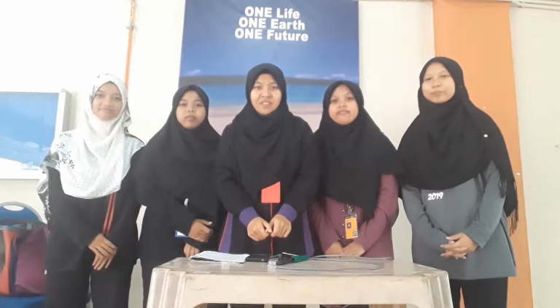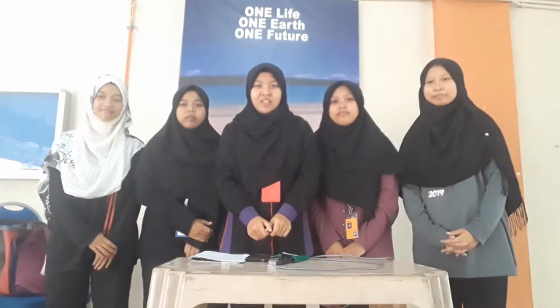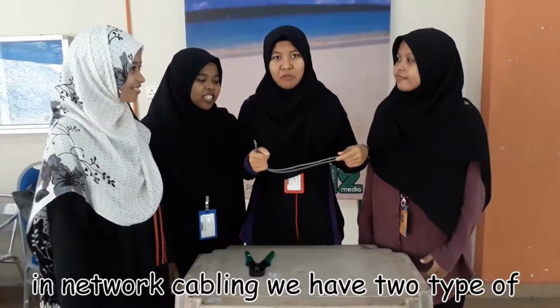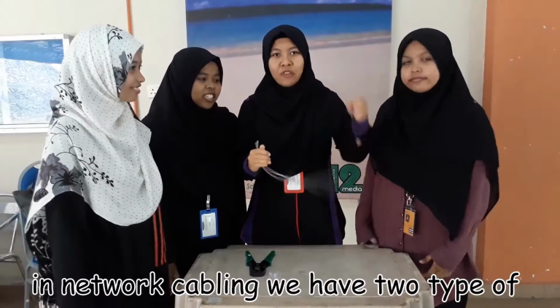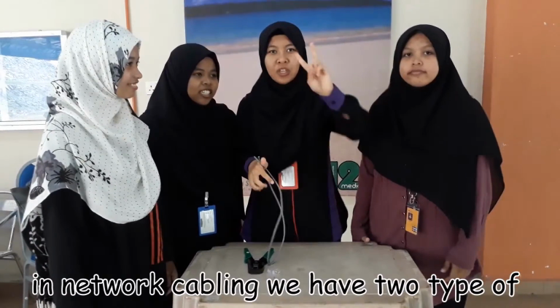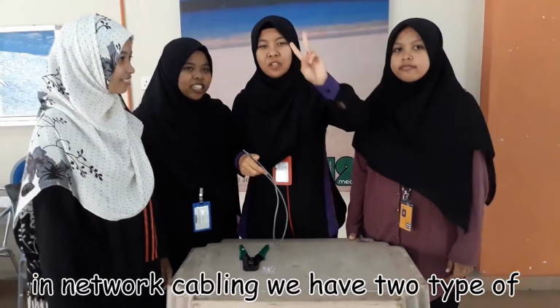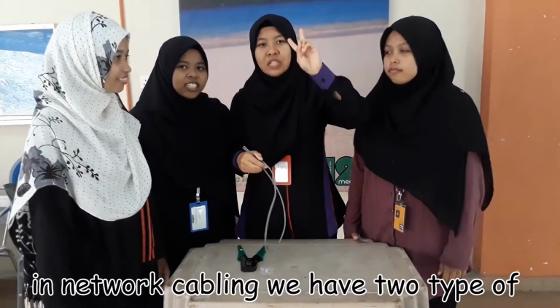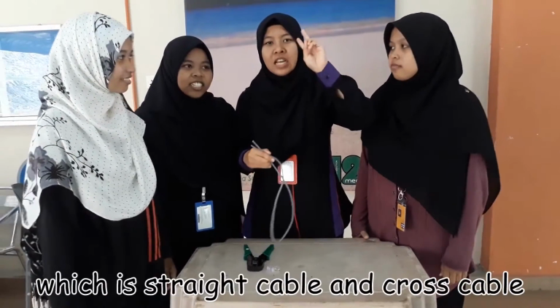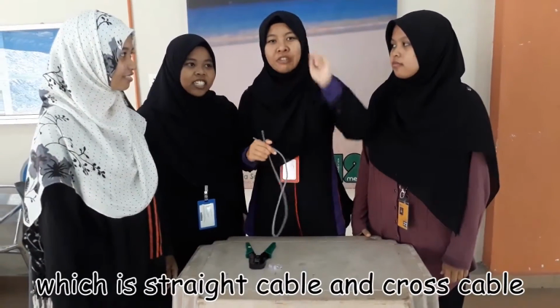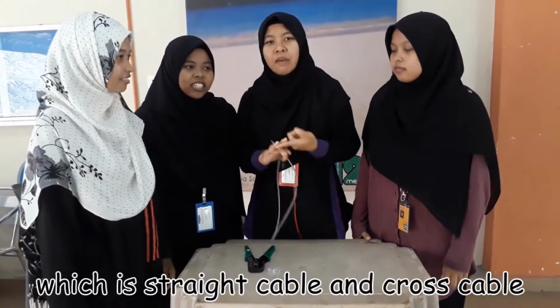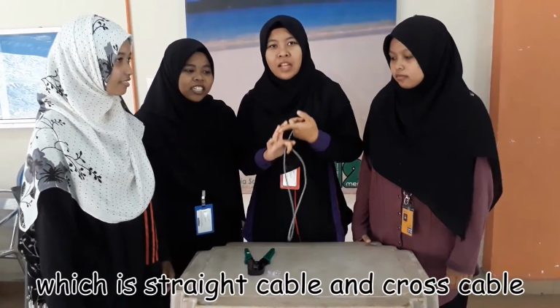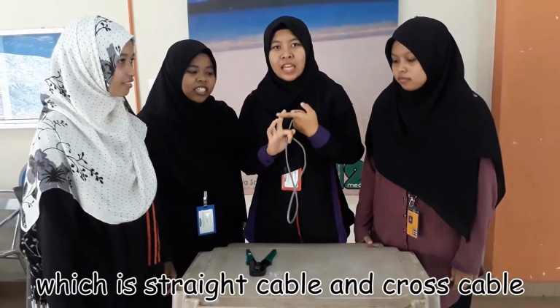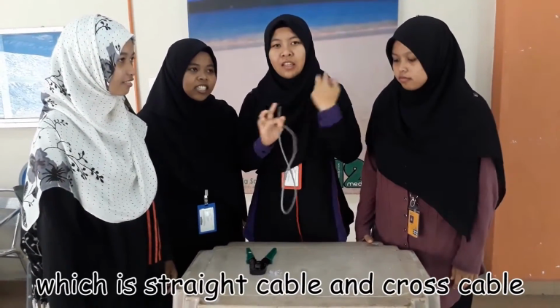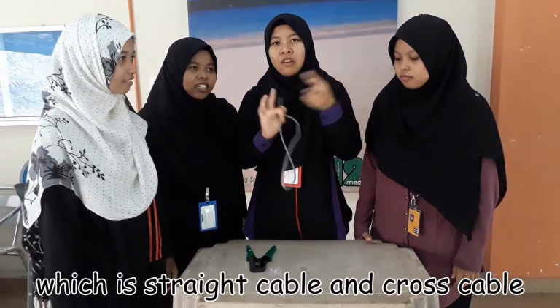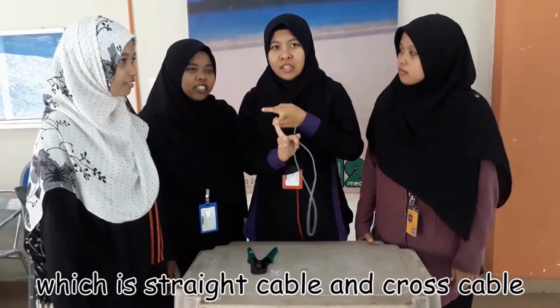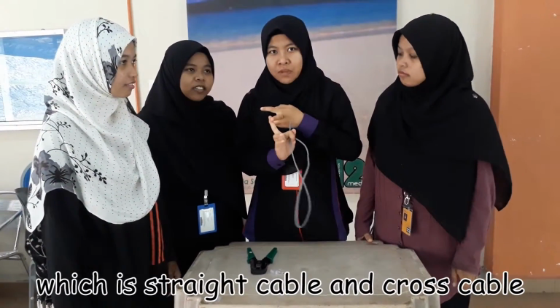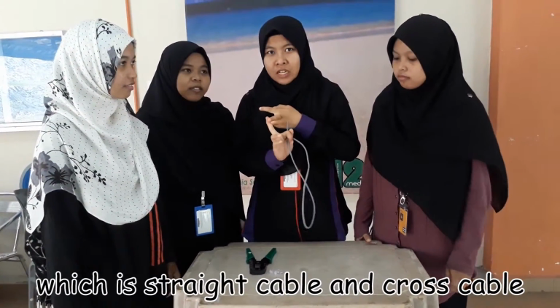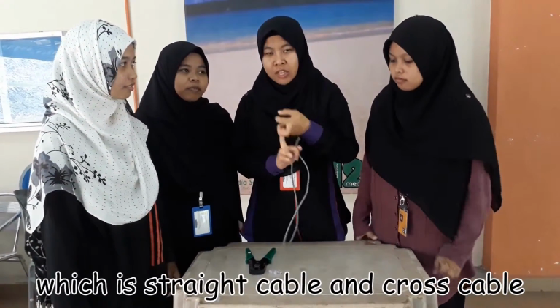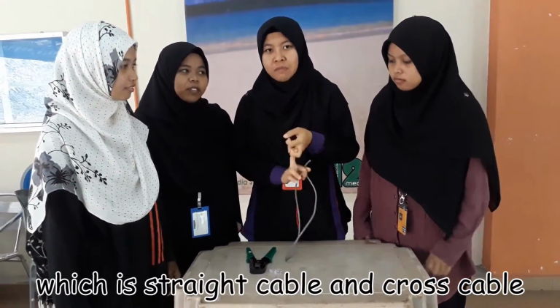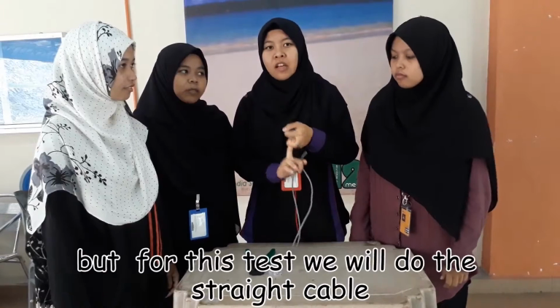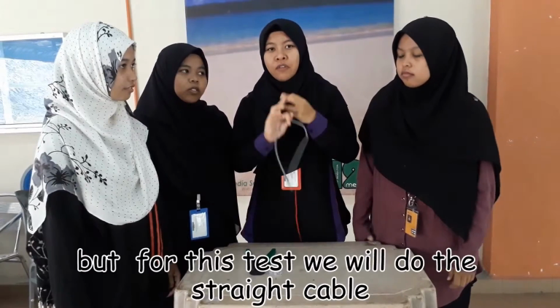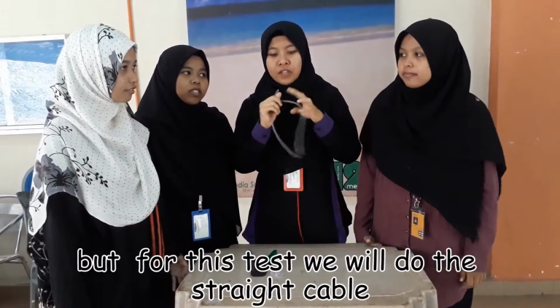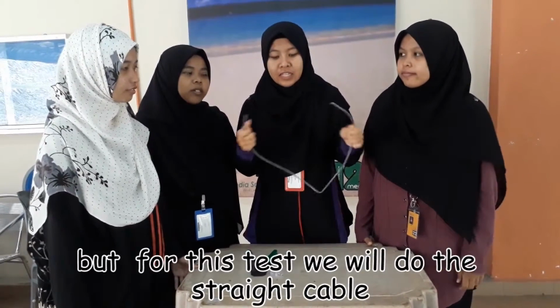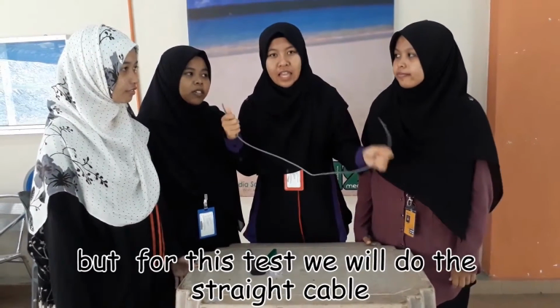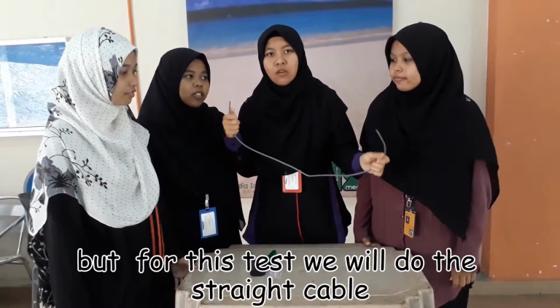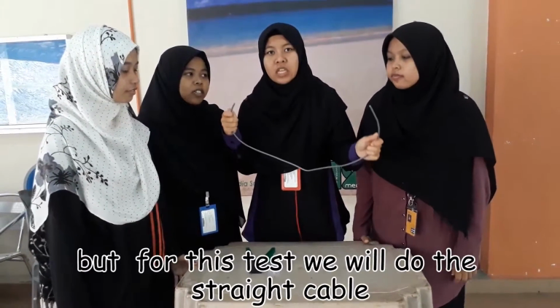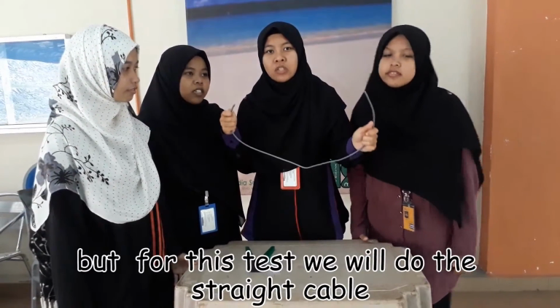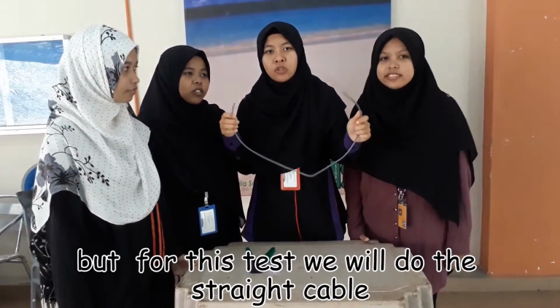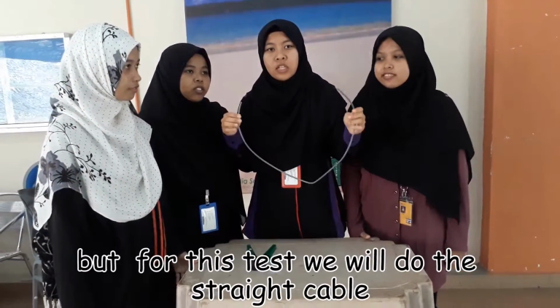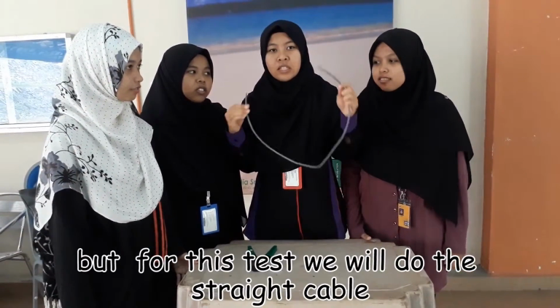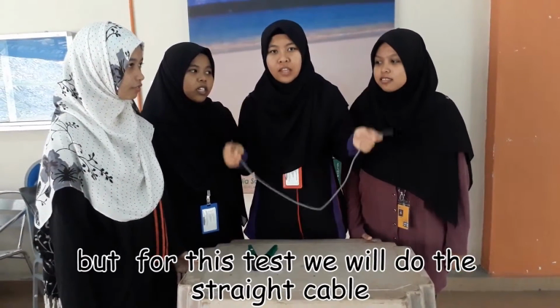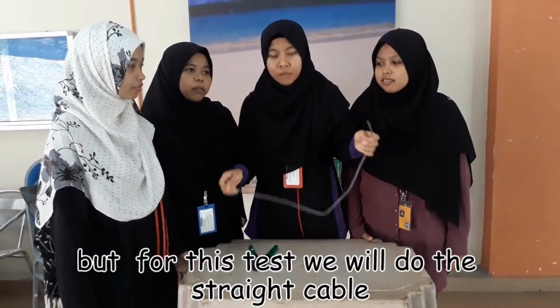We have two tables: the plate table and the cross table. The last step is the plate table.